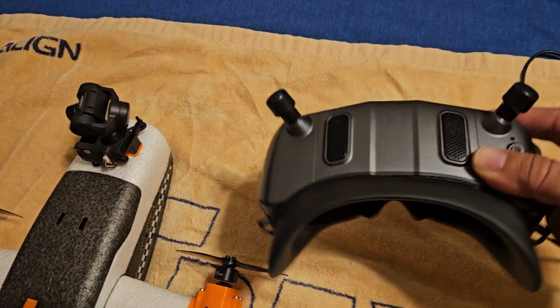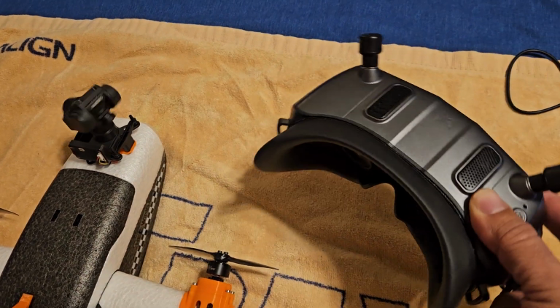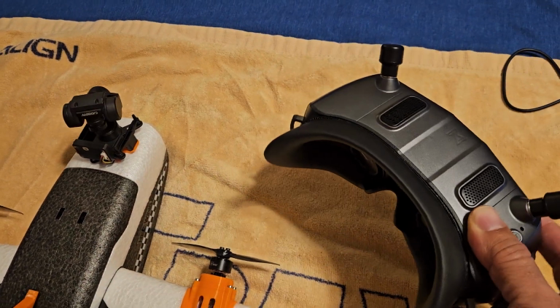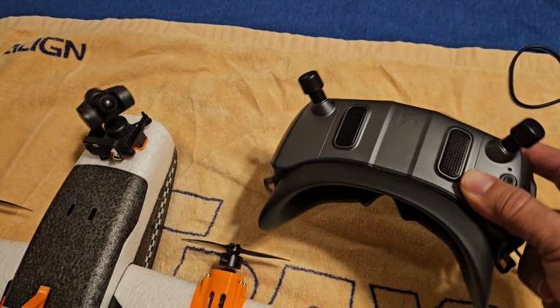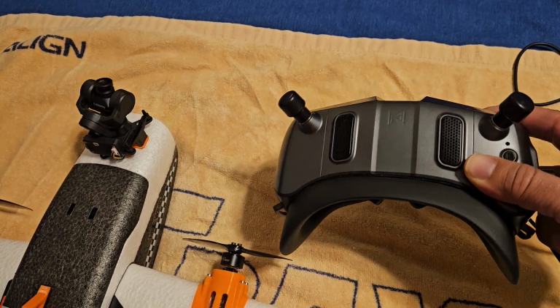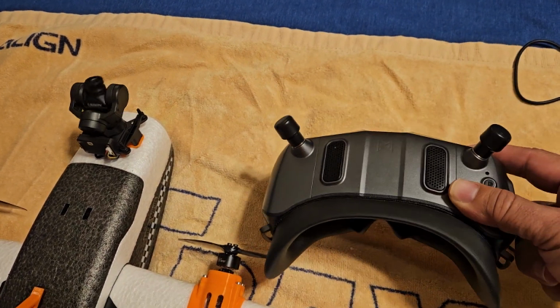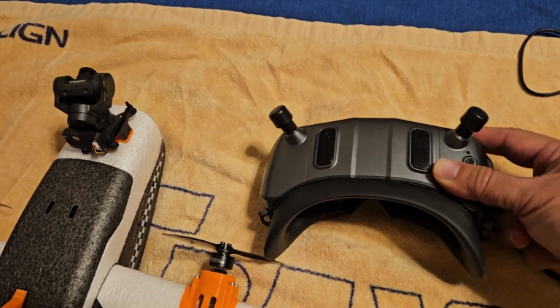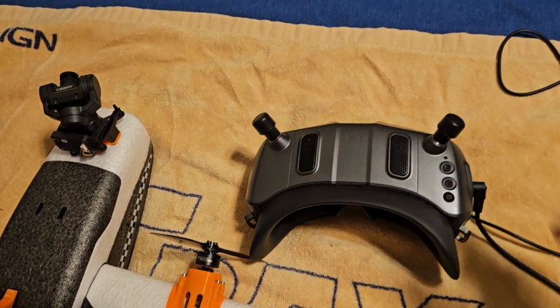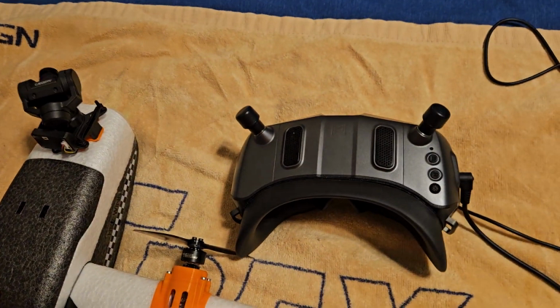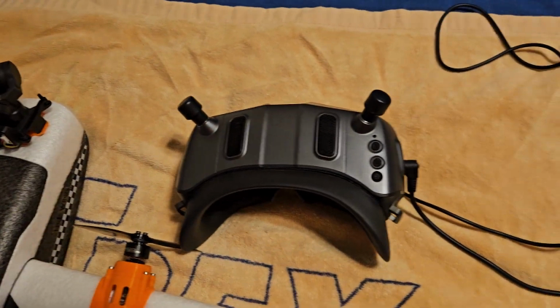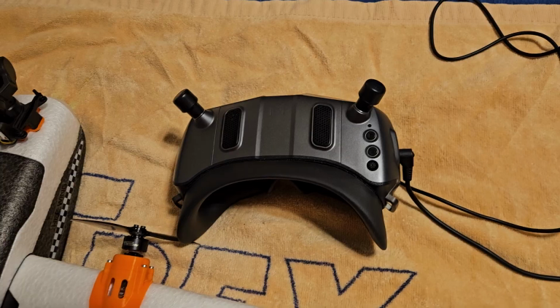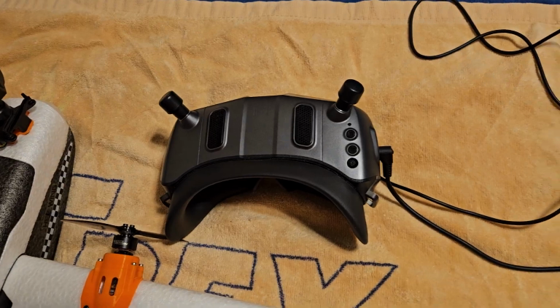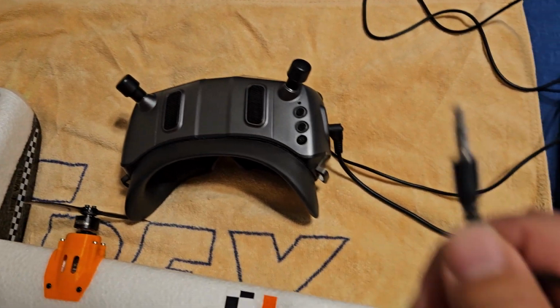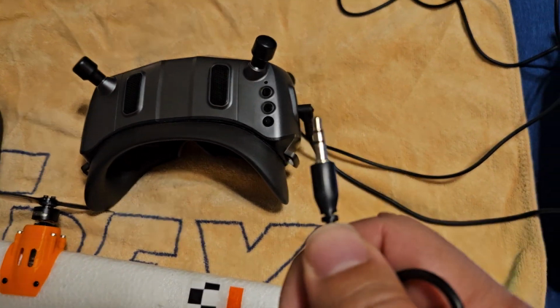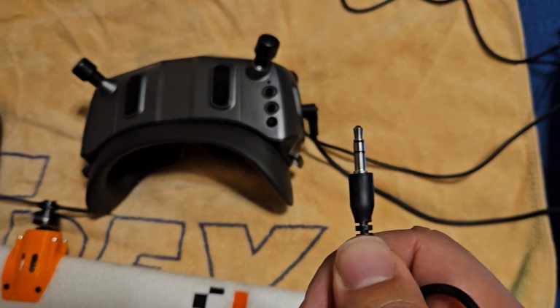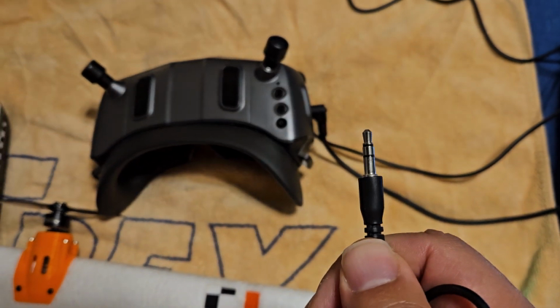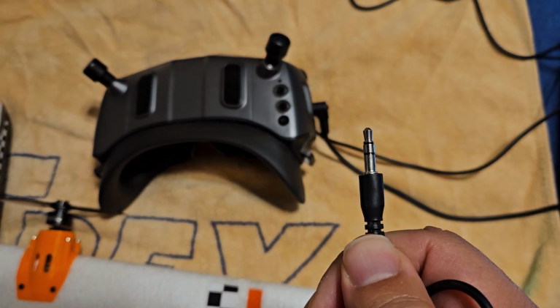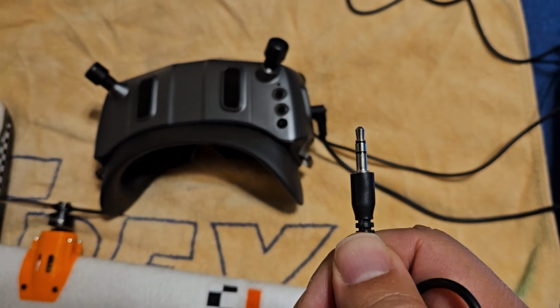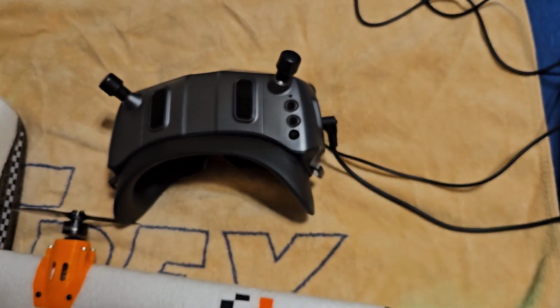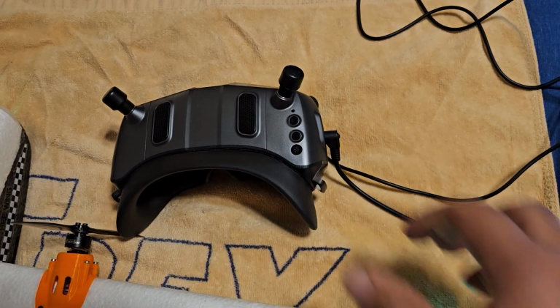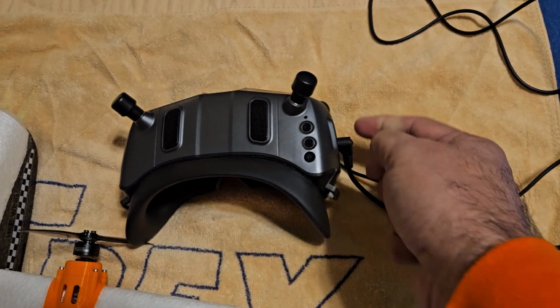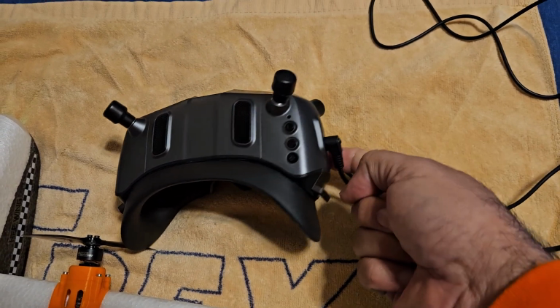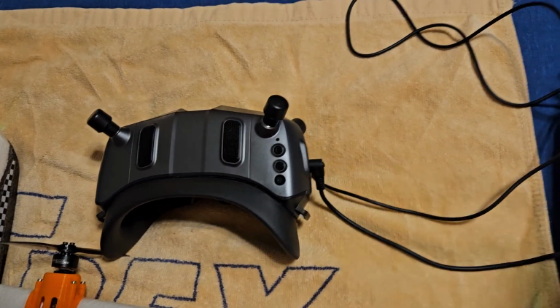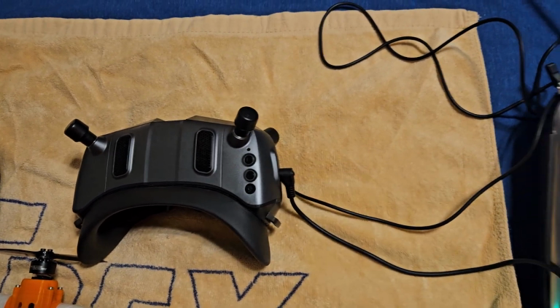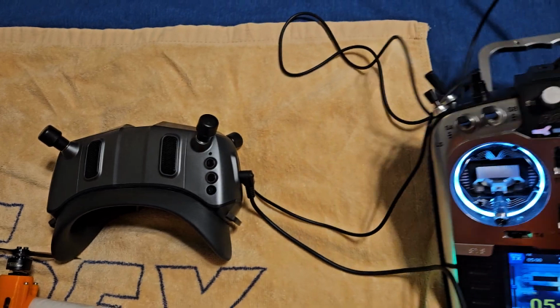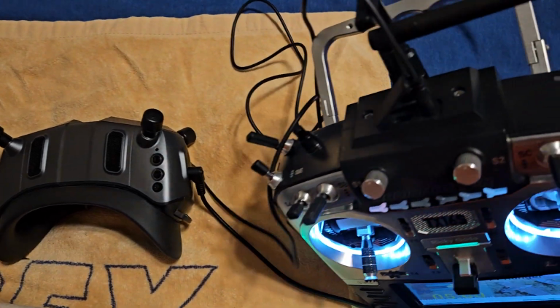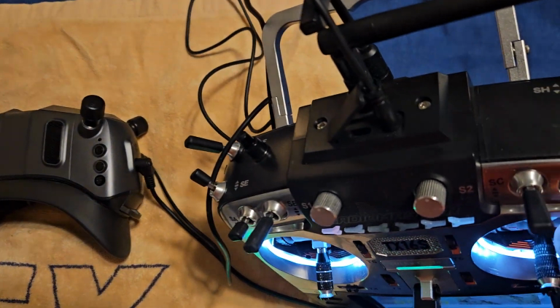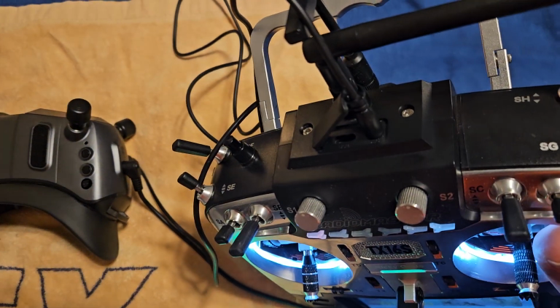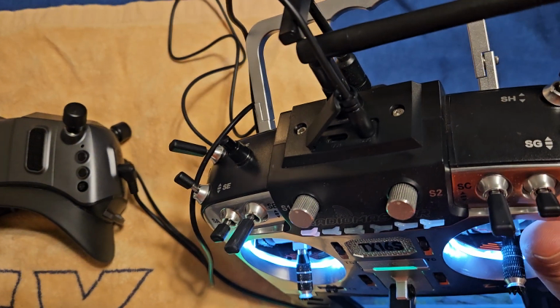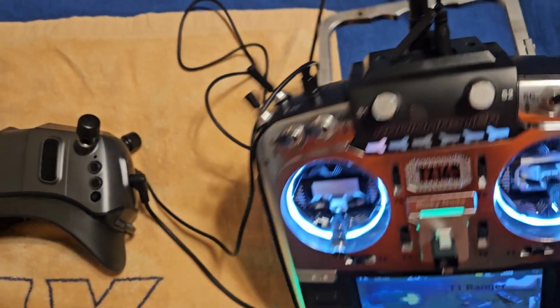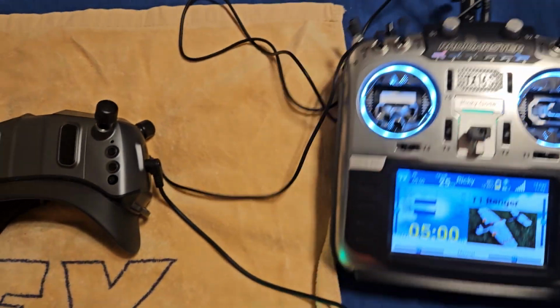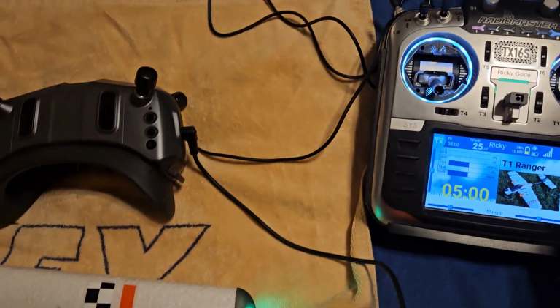It looks fantastic. I used this type of cable, plugged it in the bottom there, and it goes into the trainer port of my radio.